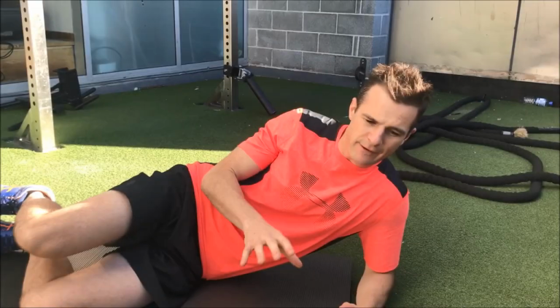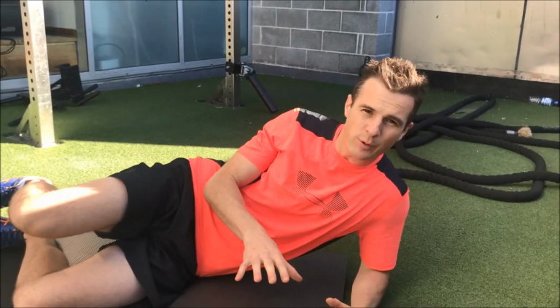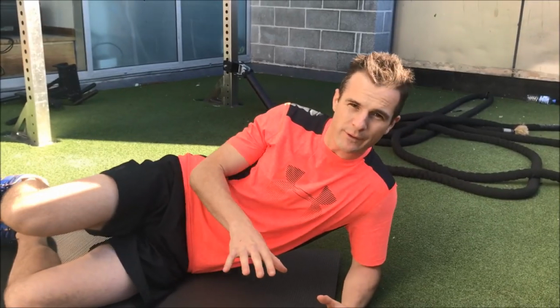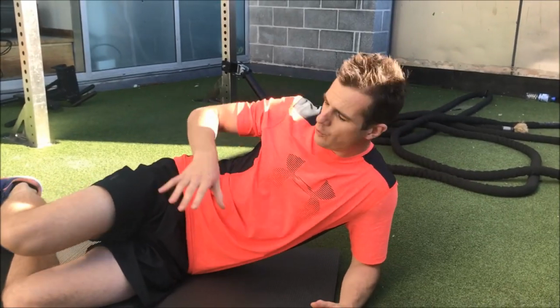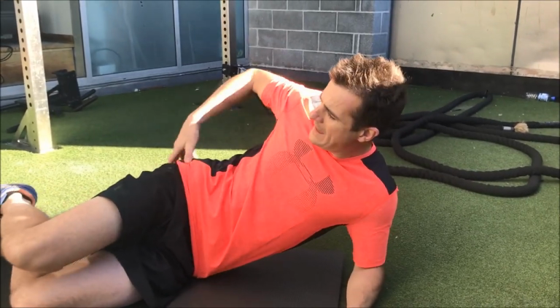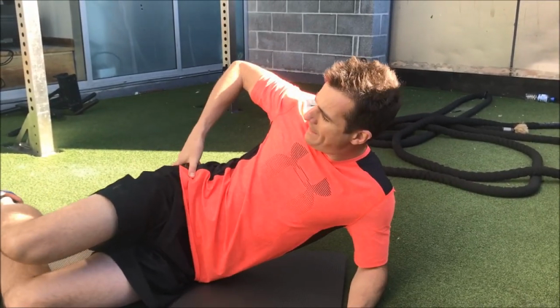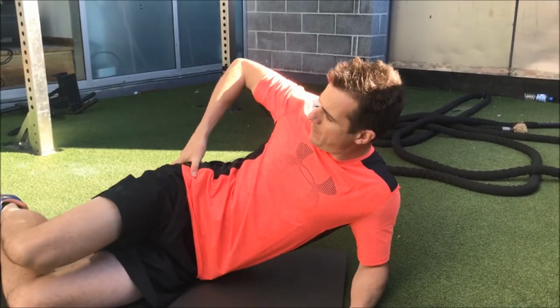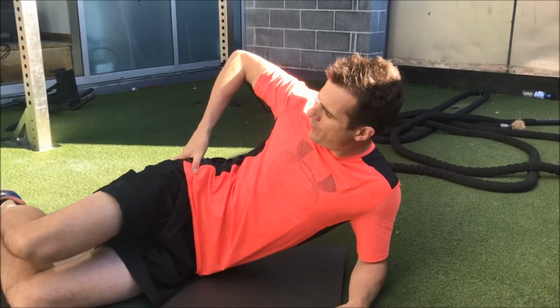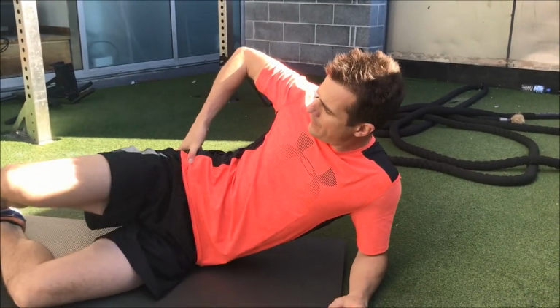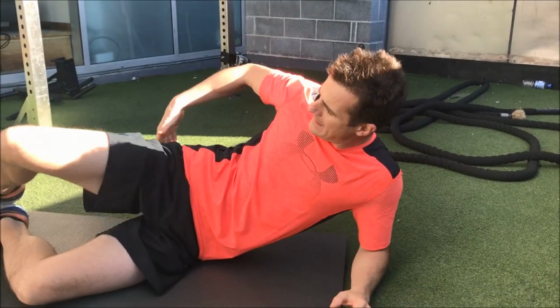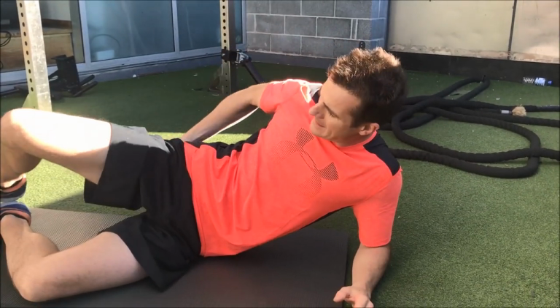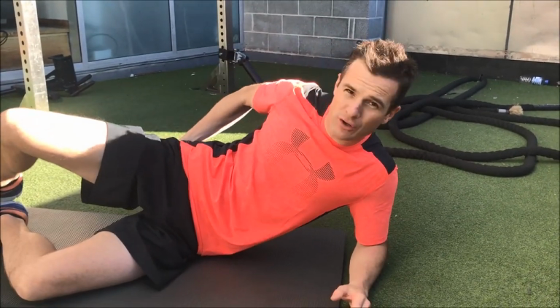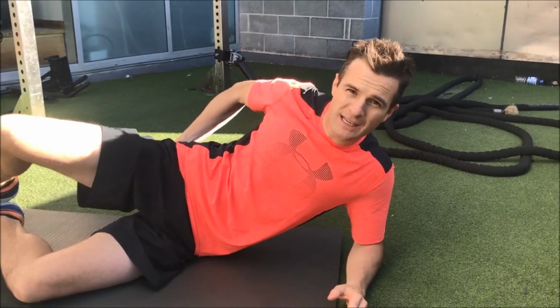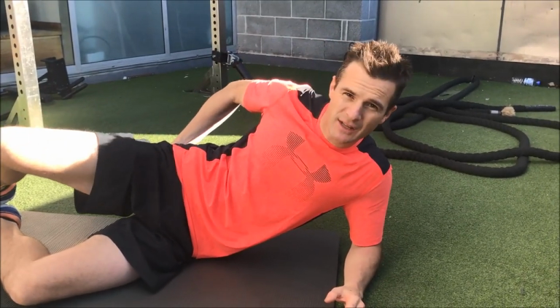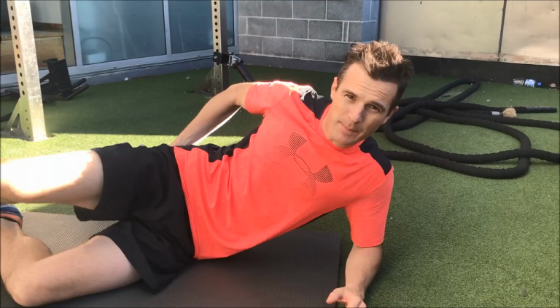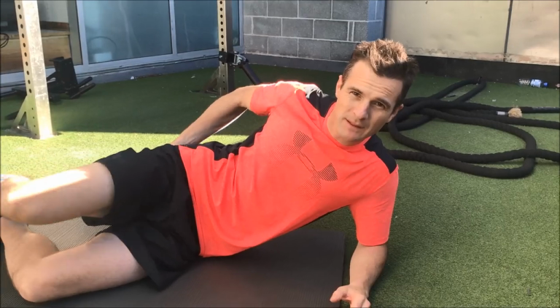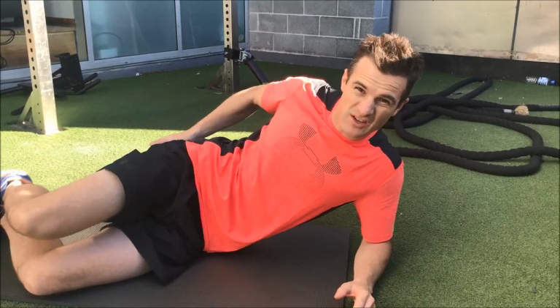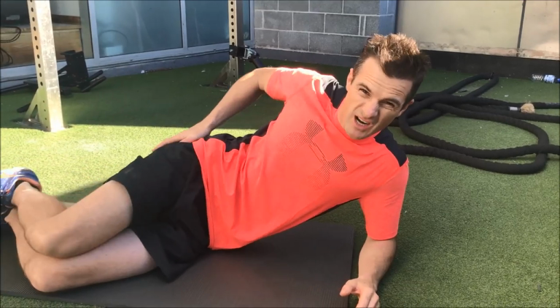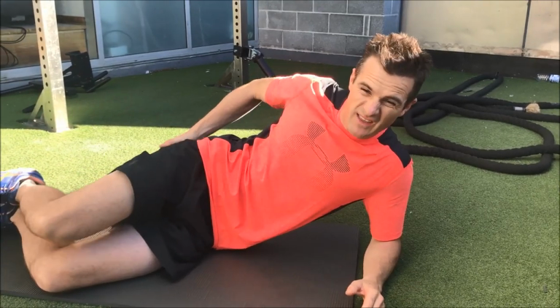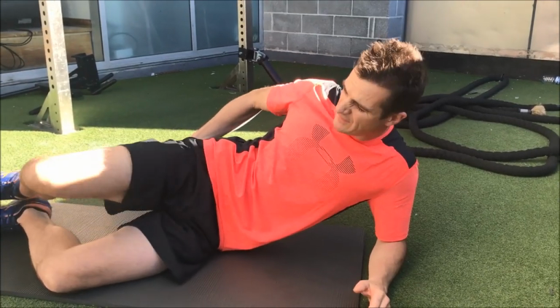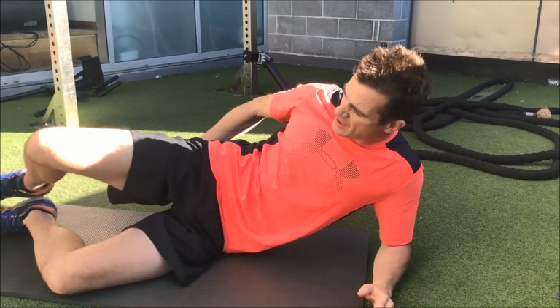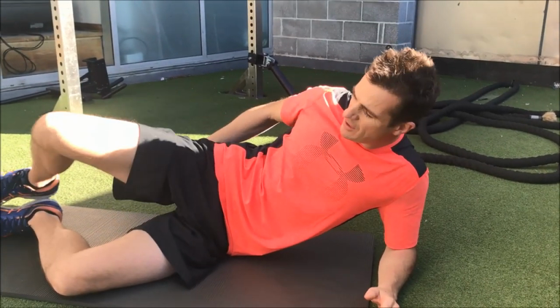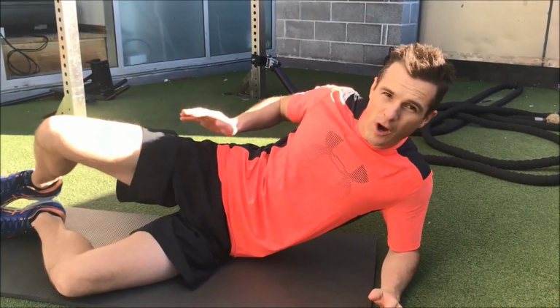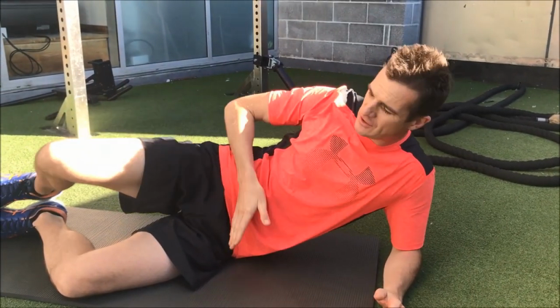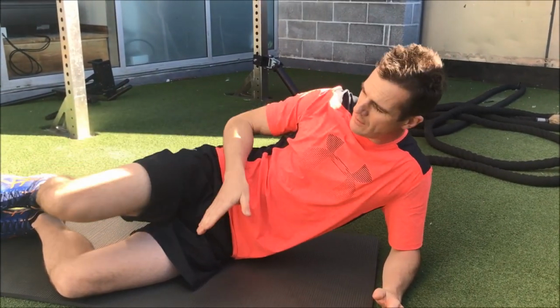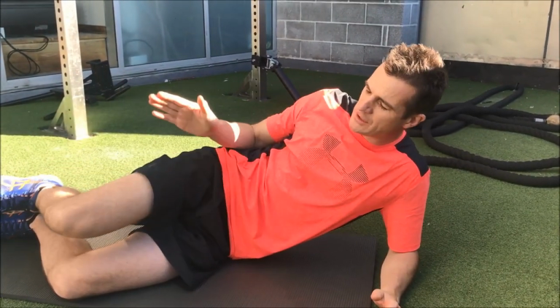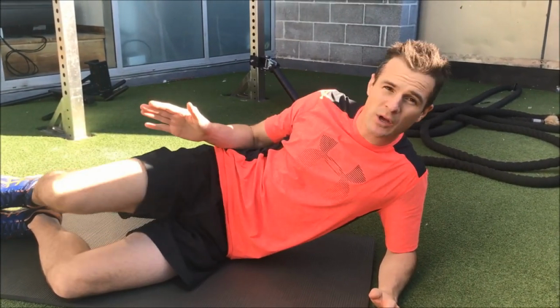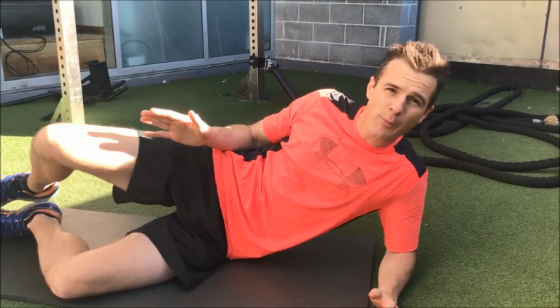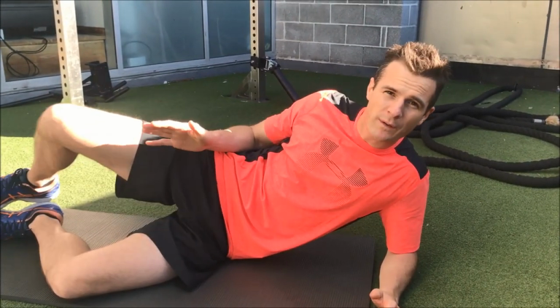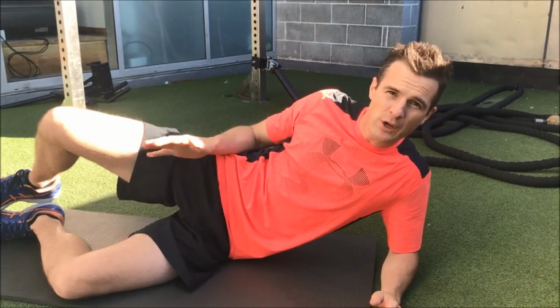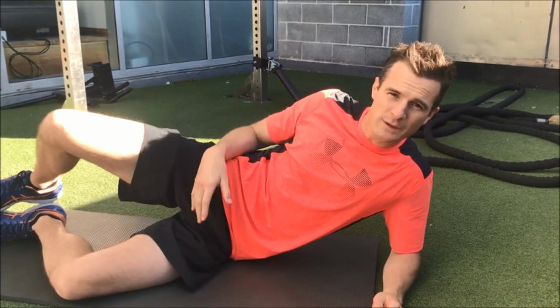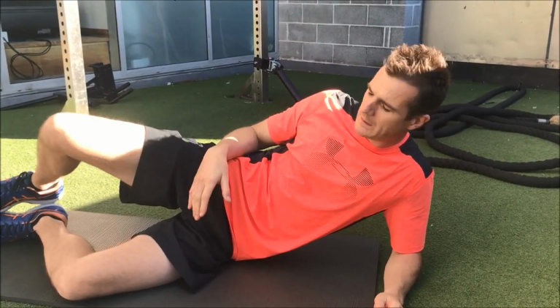It's very important for the core that we work on external rotation of the hip — the strength and the activation of external rotation of the hip to help you with core stability.